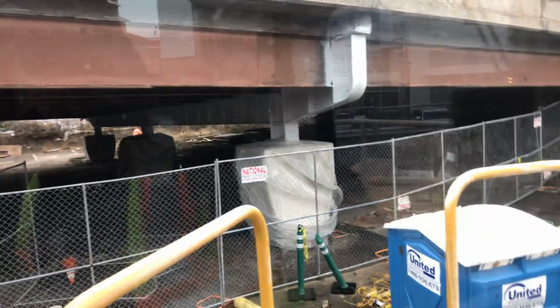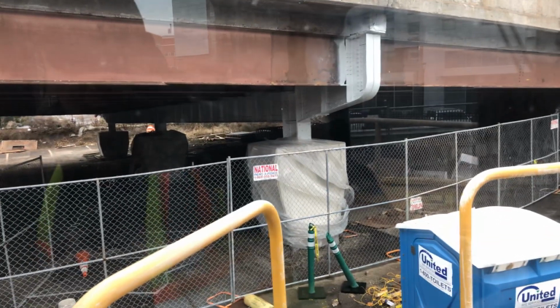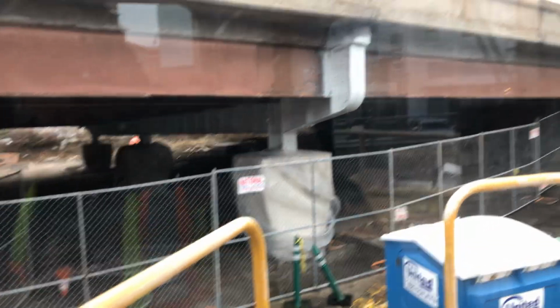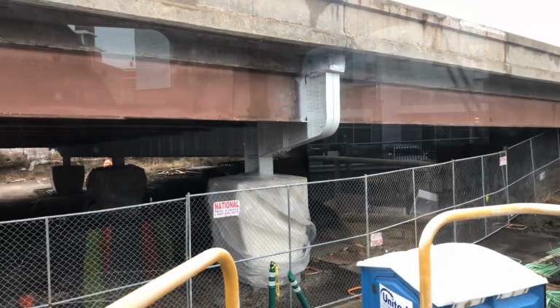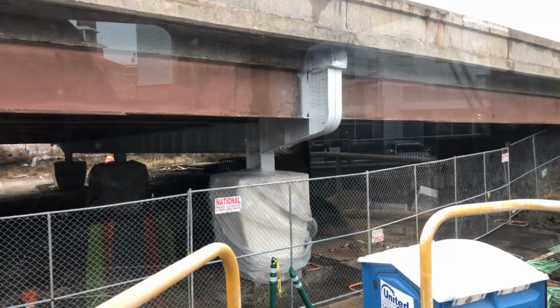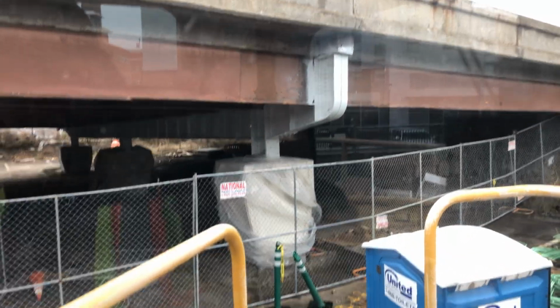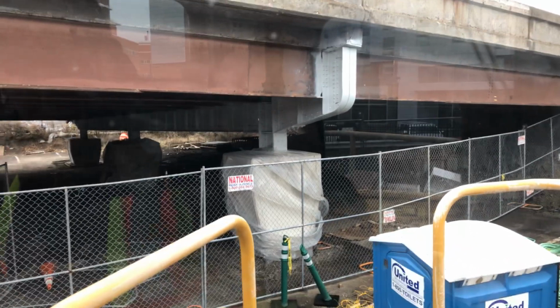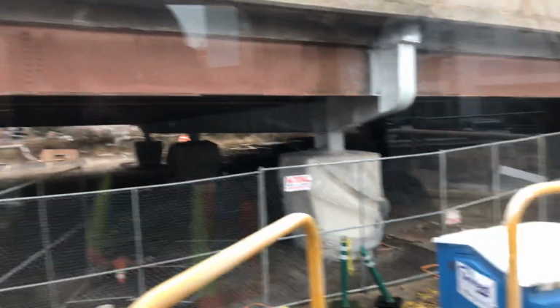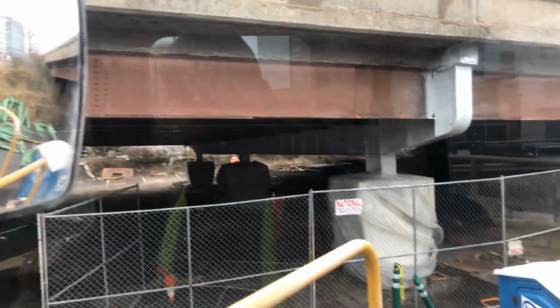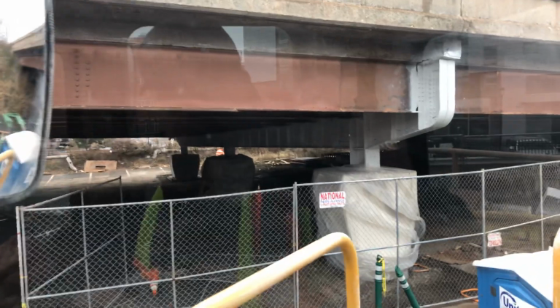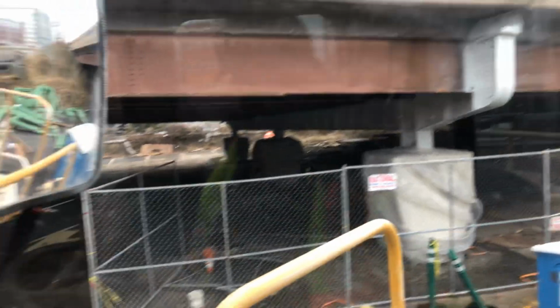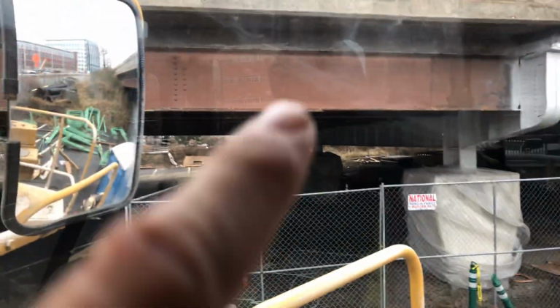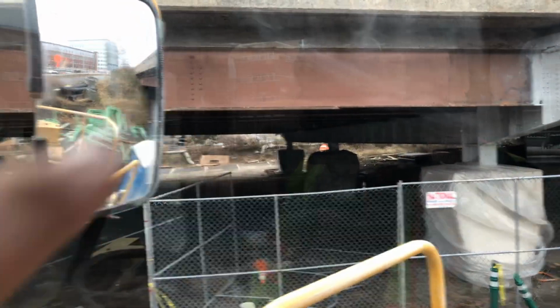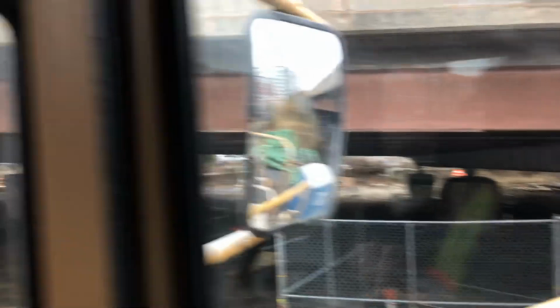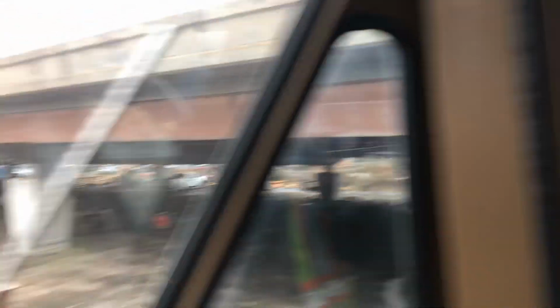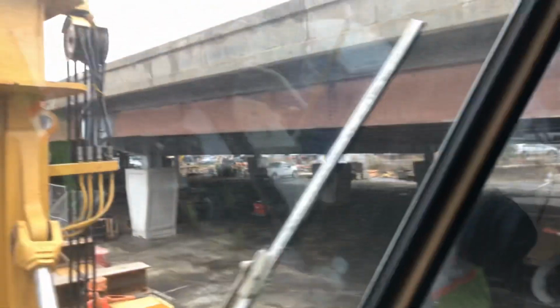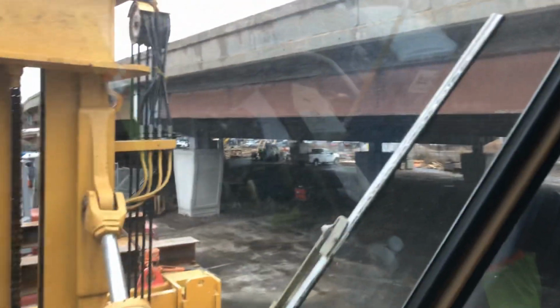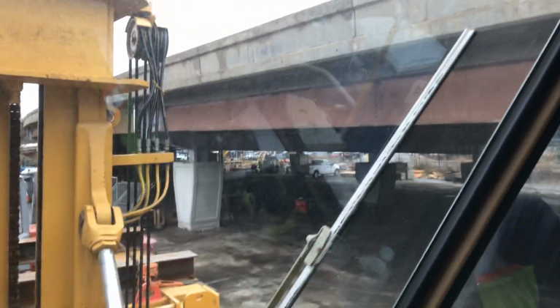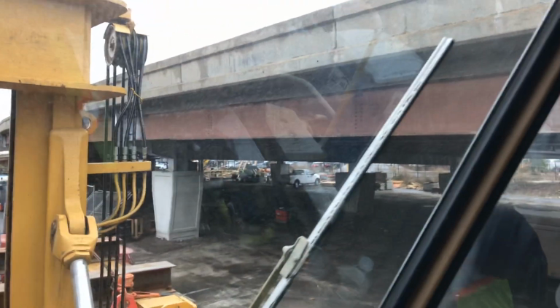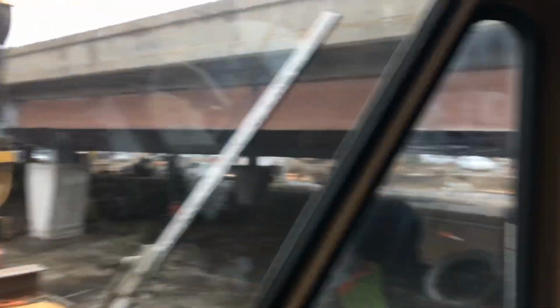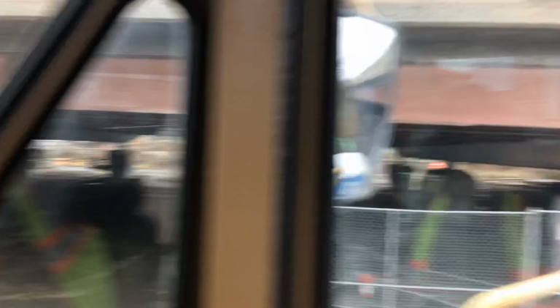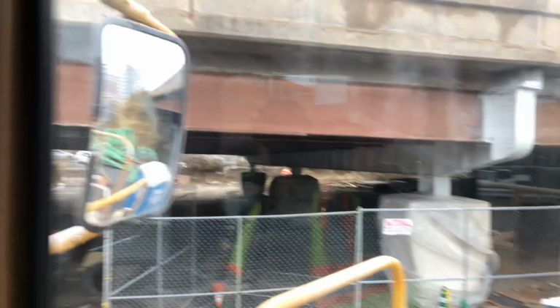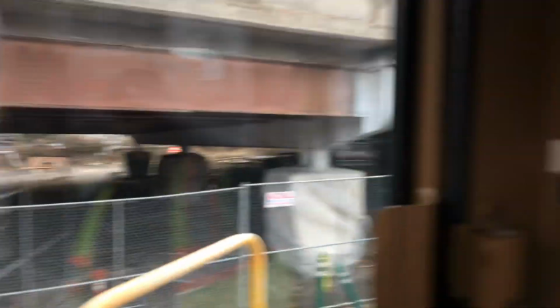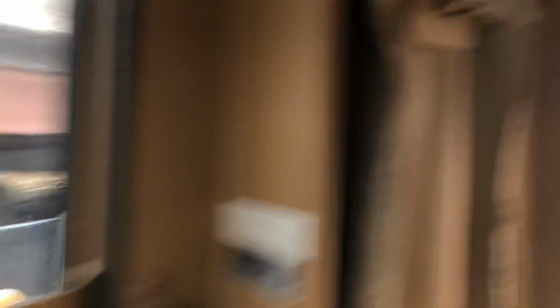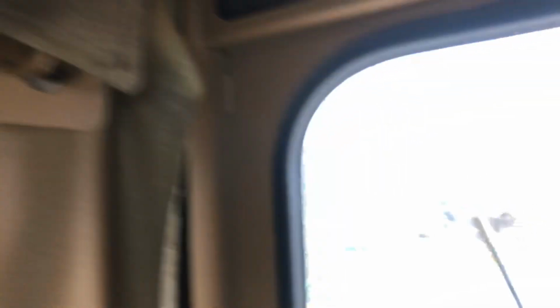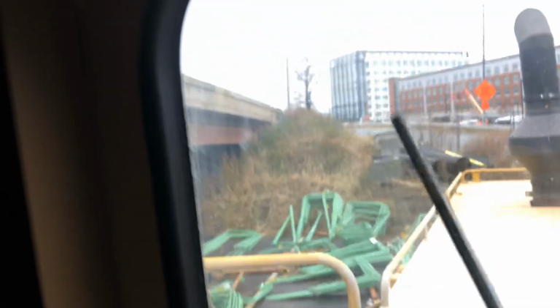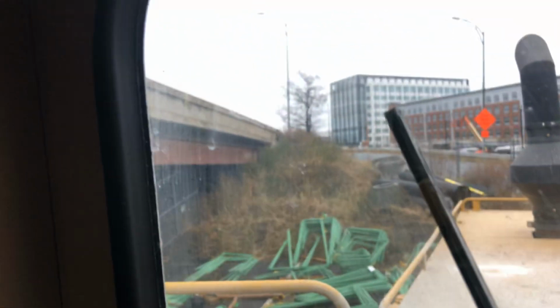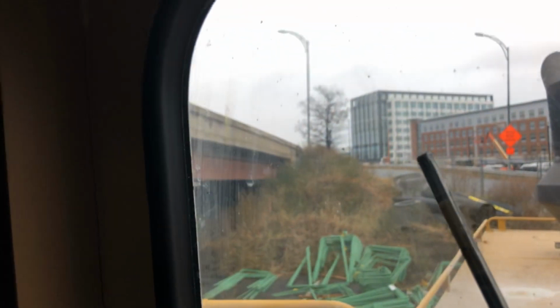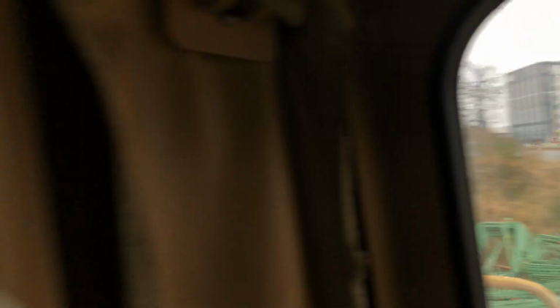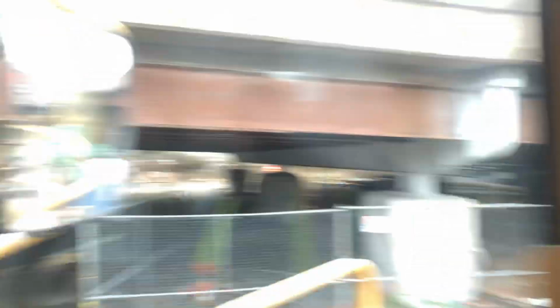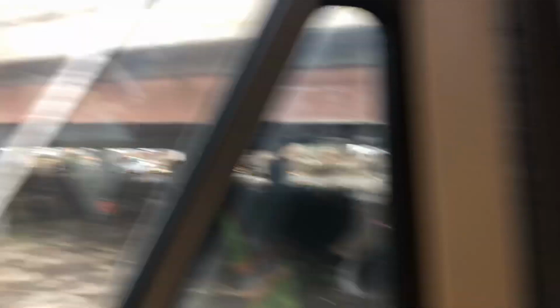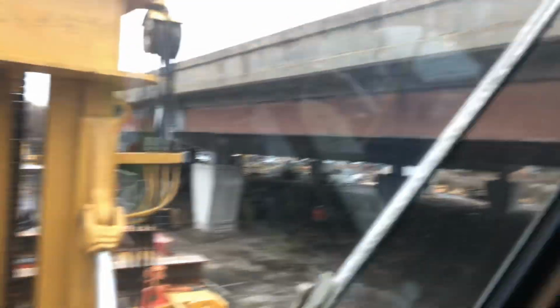You can see that's the original beam — that's all being cut out. All that red steel you see there is all disappearing. We're redoing the whole viaduct, basically. It keeps going all the way to Boston.